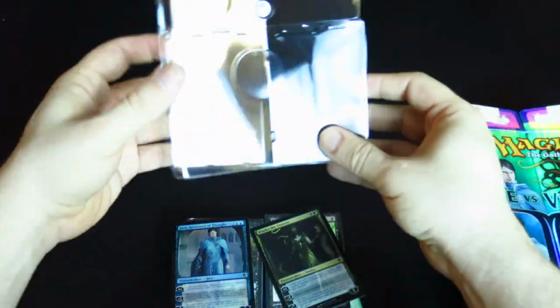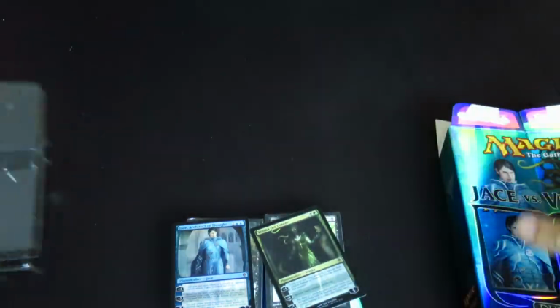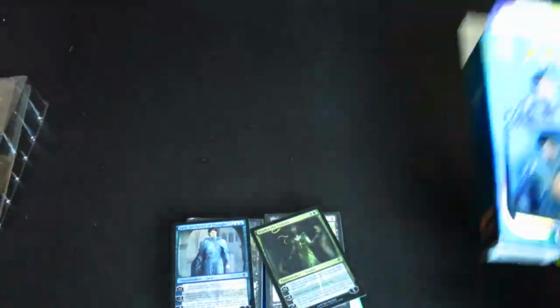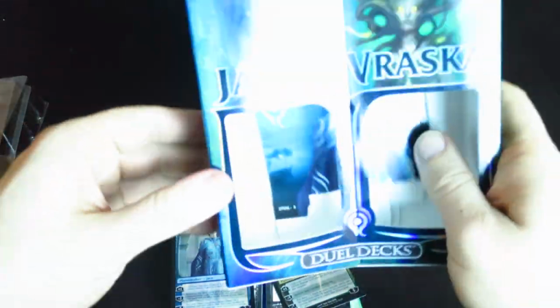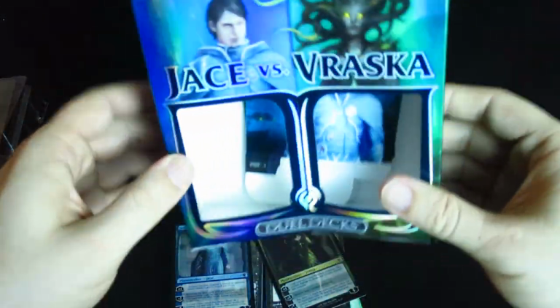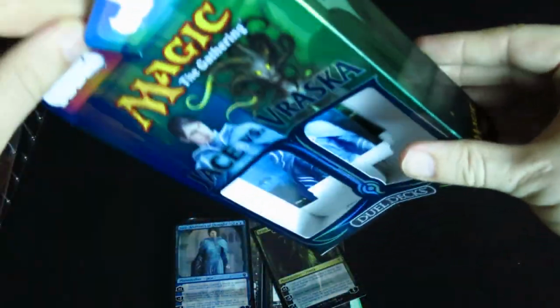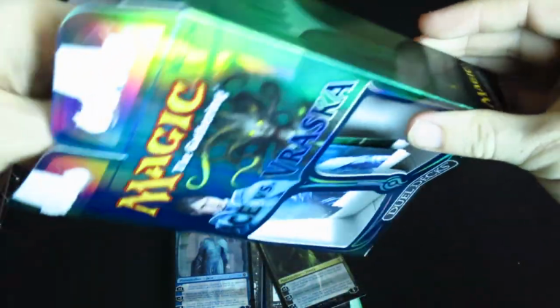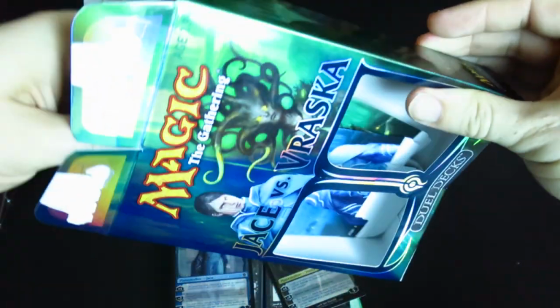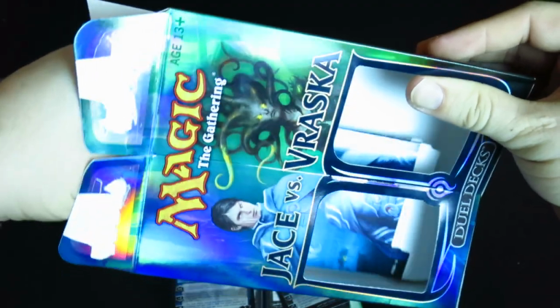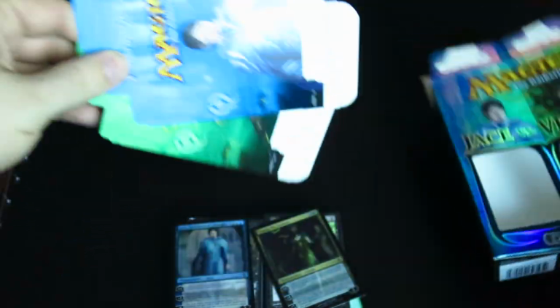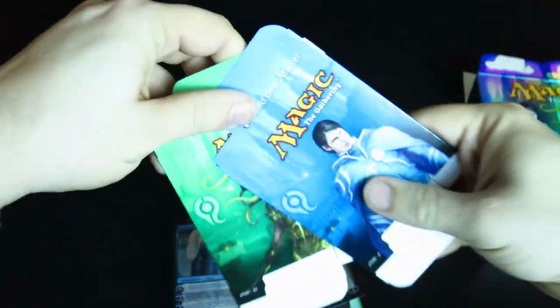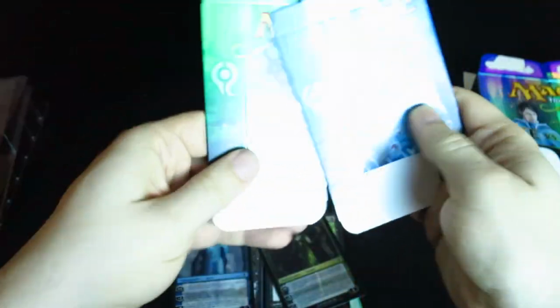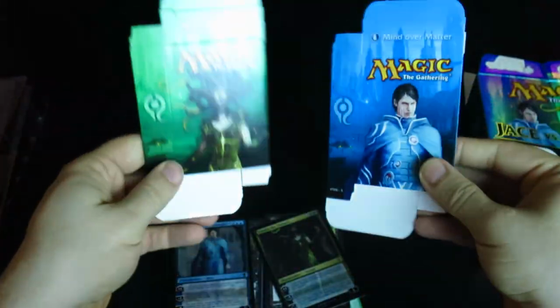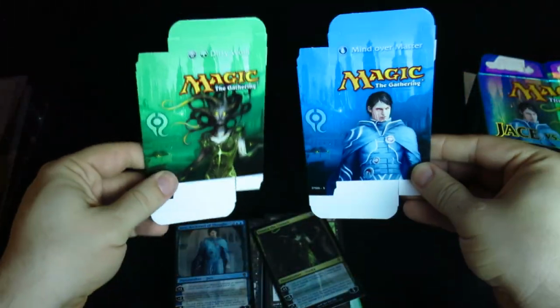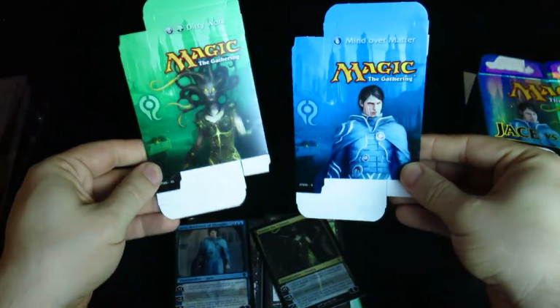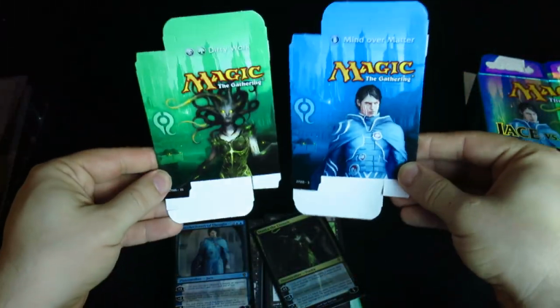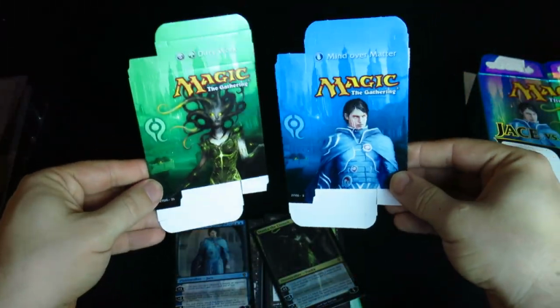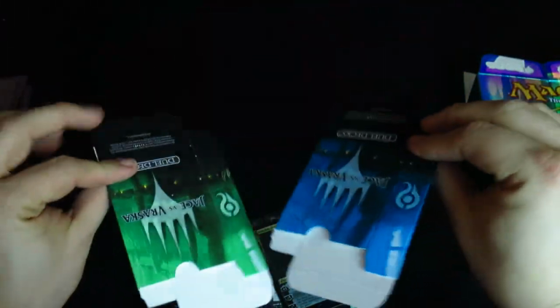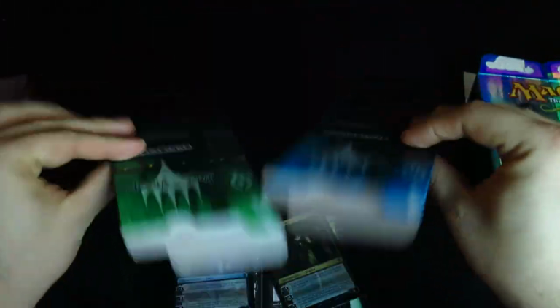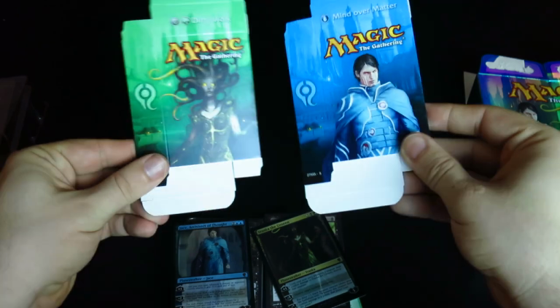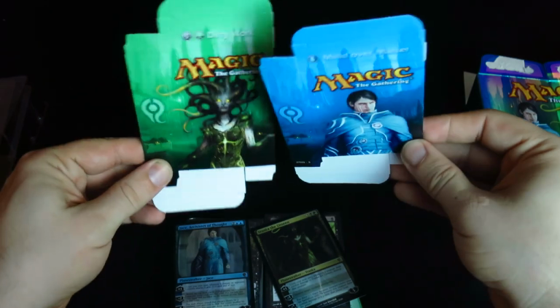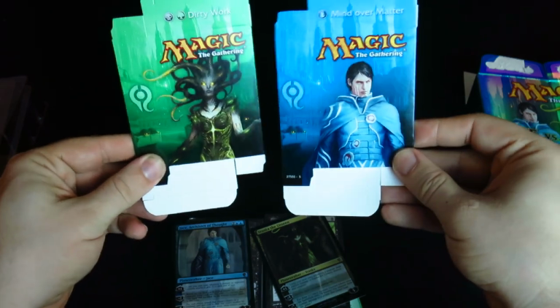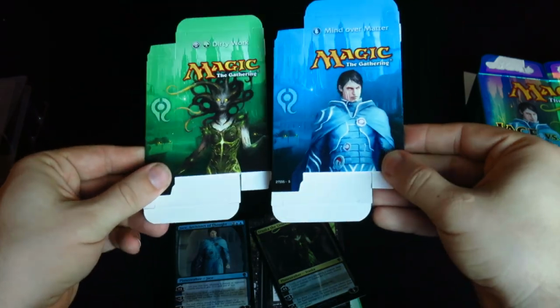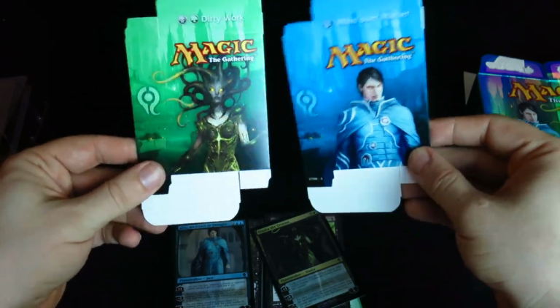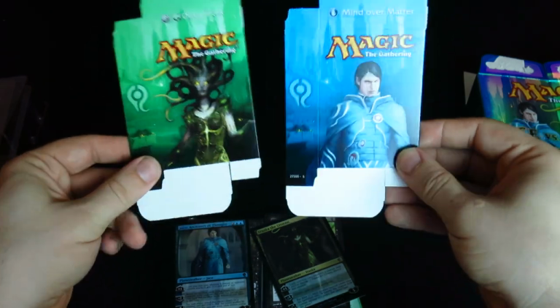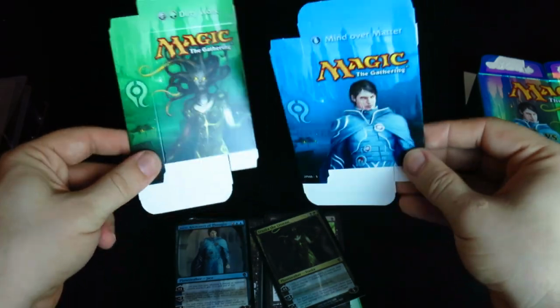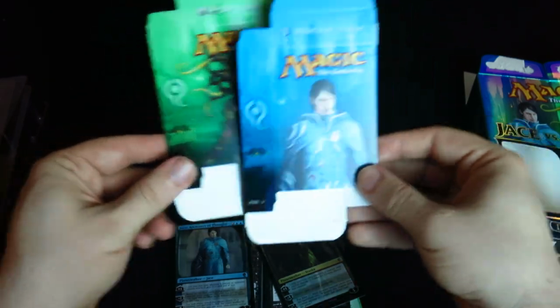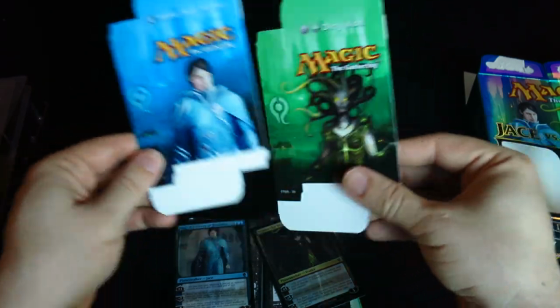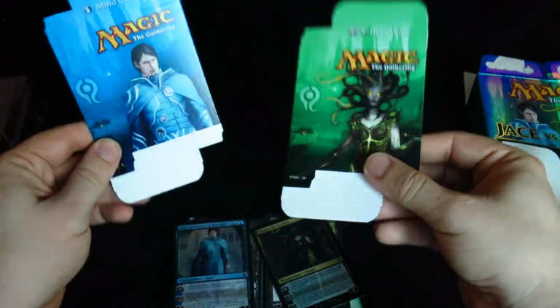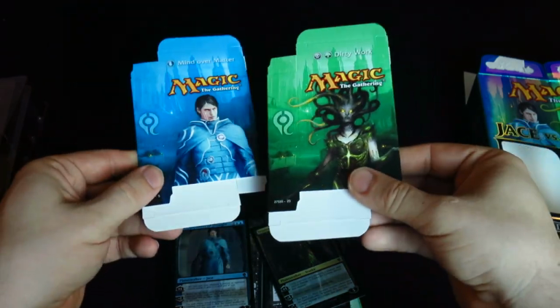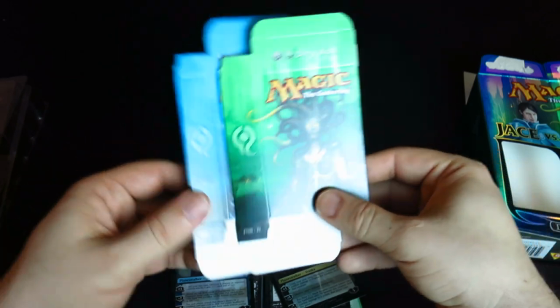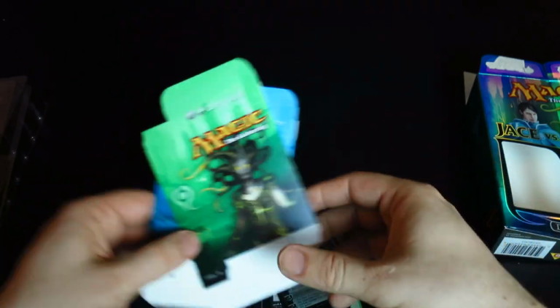A lot of packaging here. MTG loves giant packaging. We've got some boxes here with new Jace and Vraska artwork. I actually like the Vraska artwork. I'm not a fan of the Jace artwork — it's kind of that Elvis artwork.